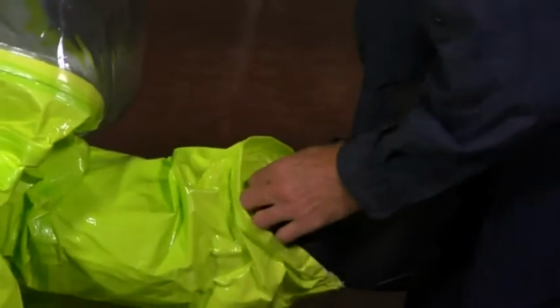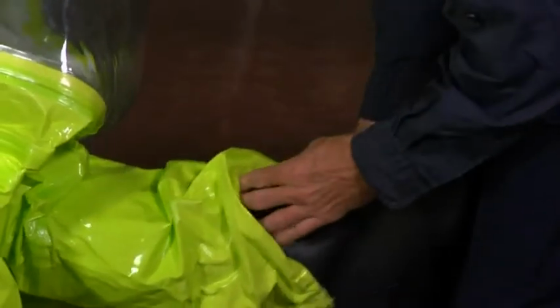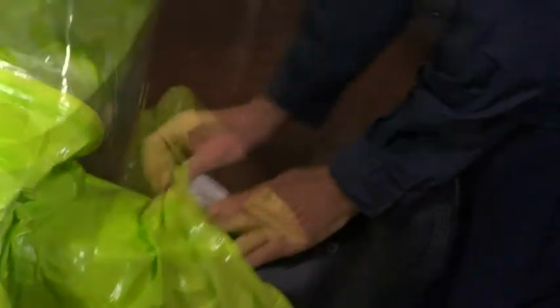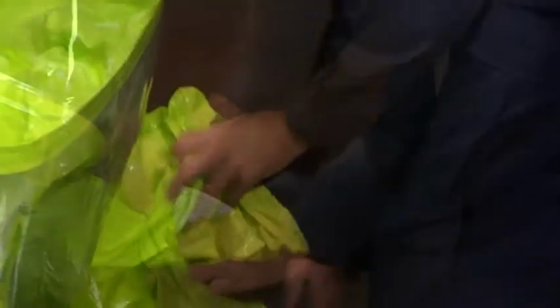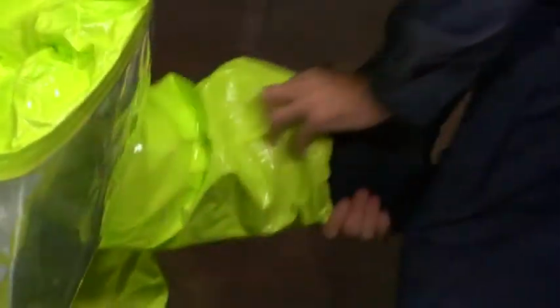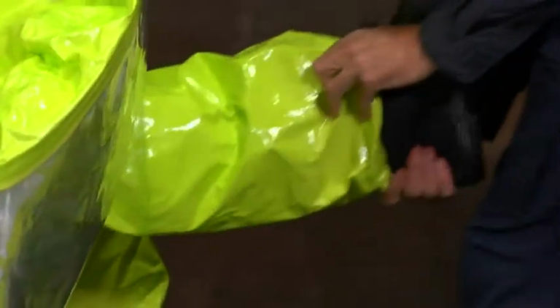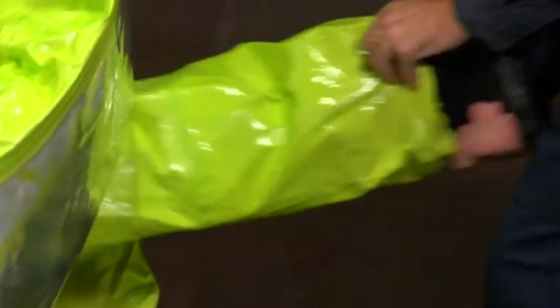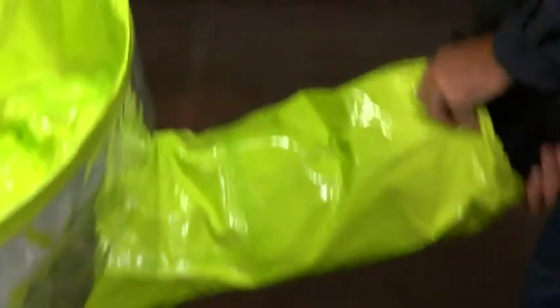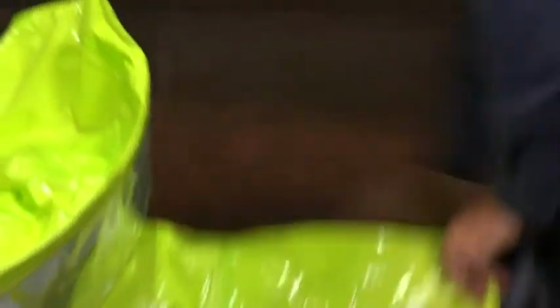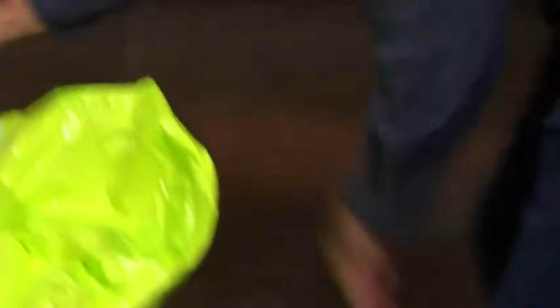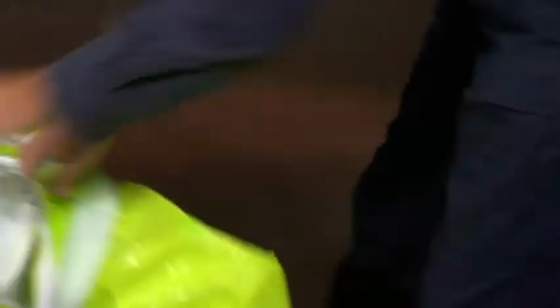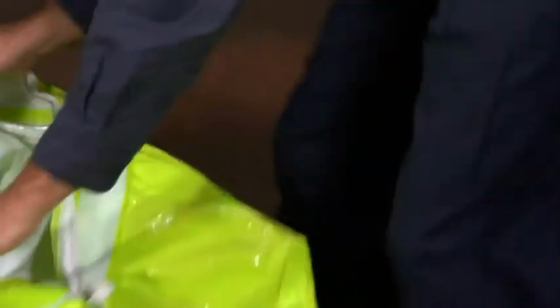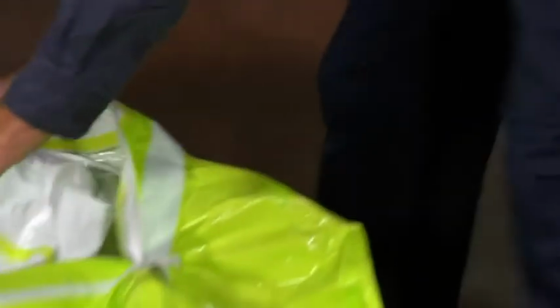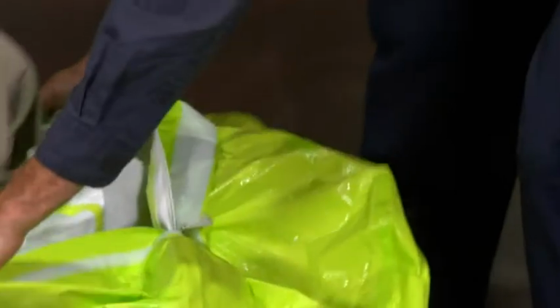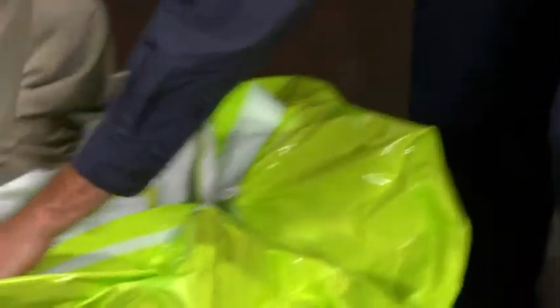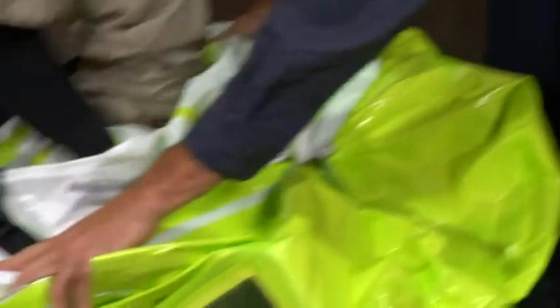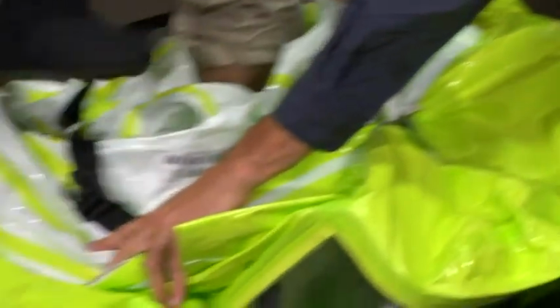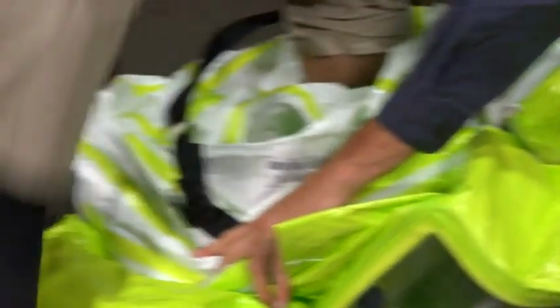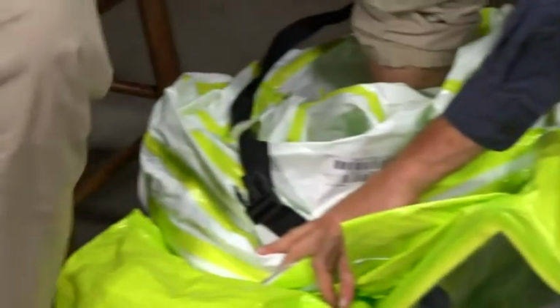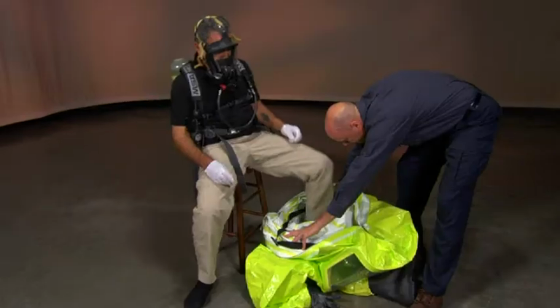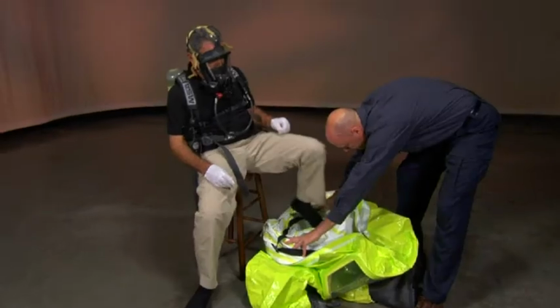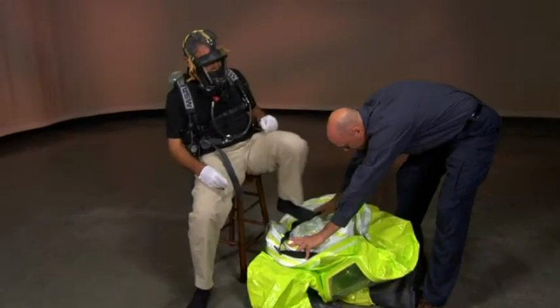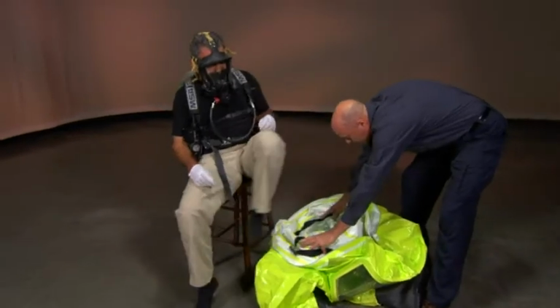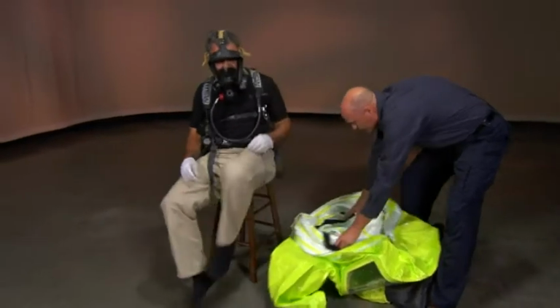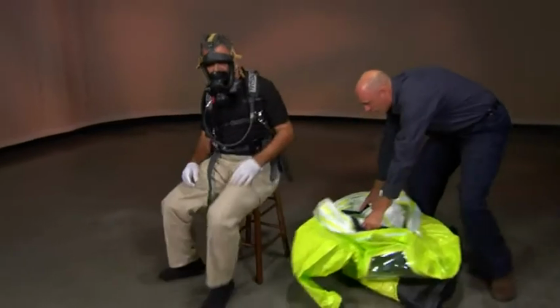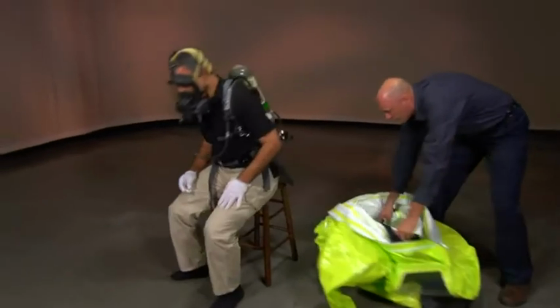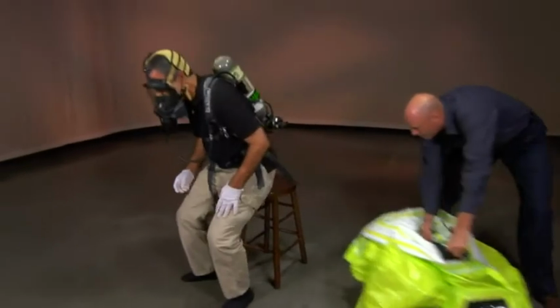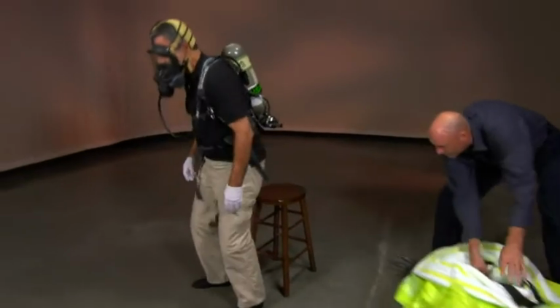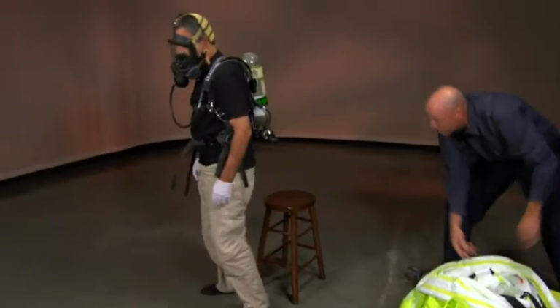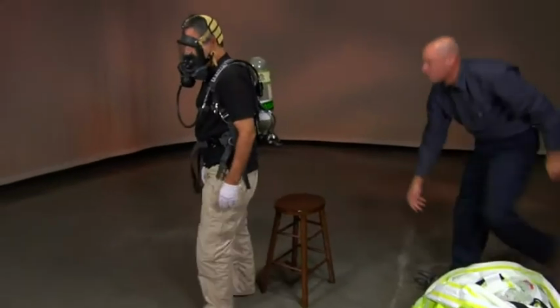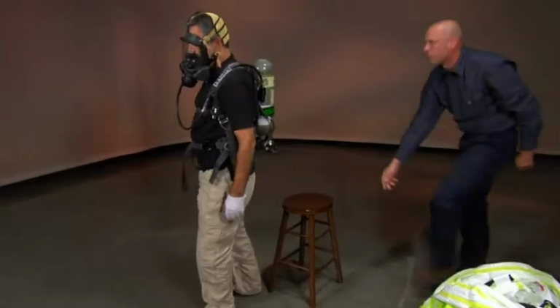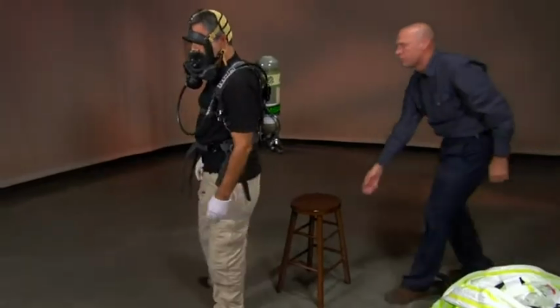Continue to roll the suit inside out to the wearer's ankles. Carefully have the wearer step out of the suit as the doffing helper removes the suit.